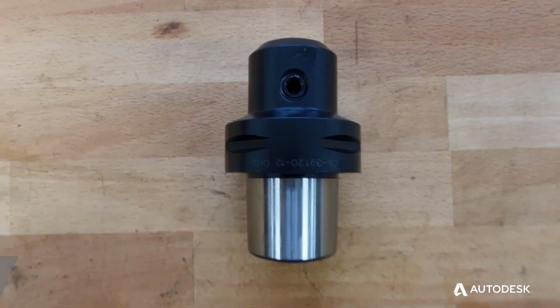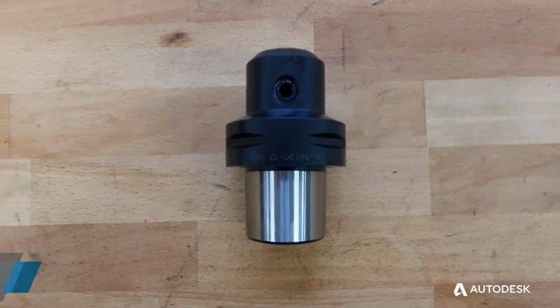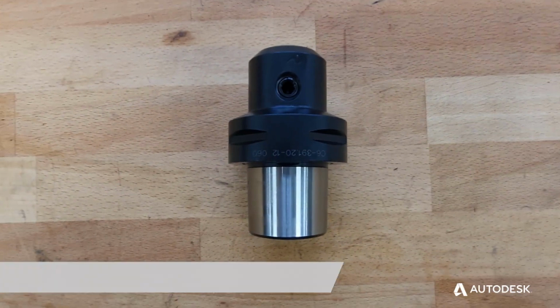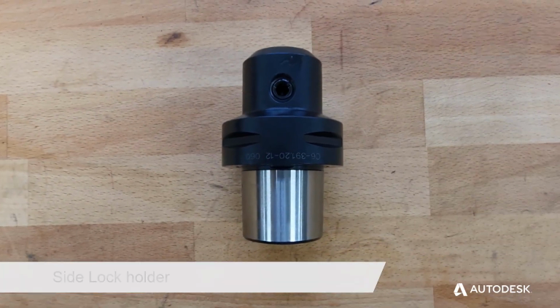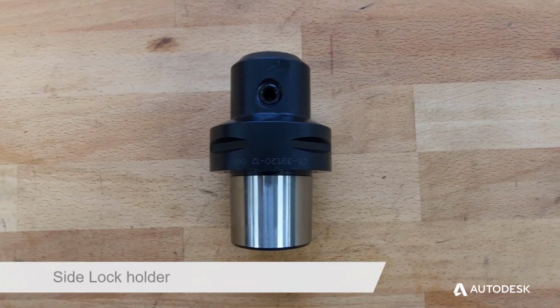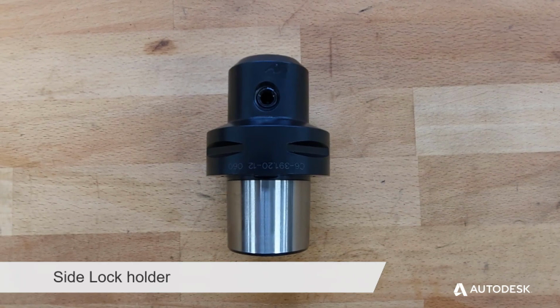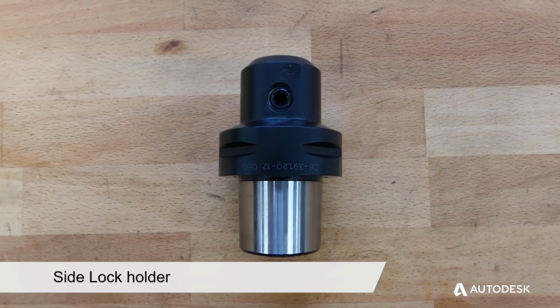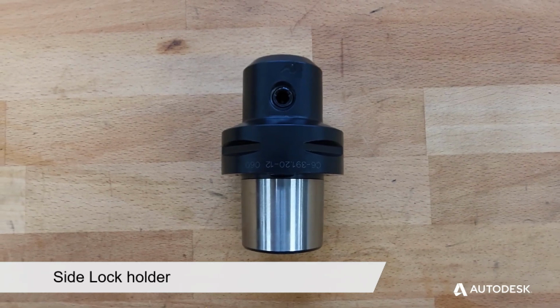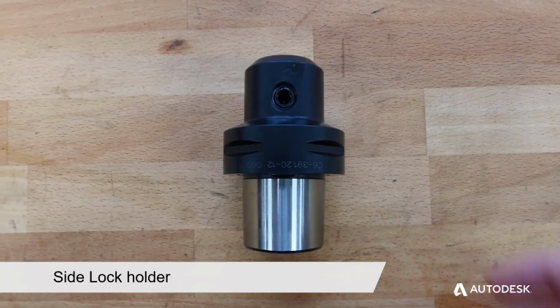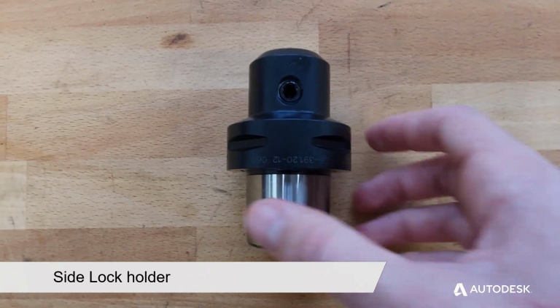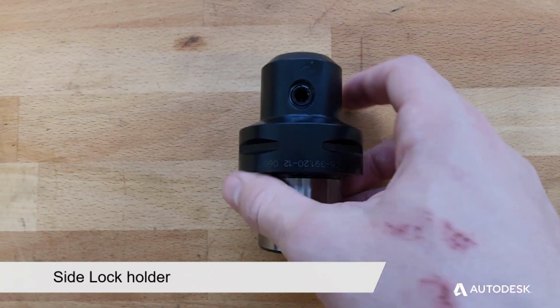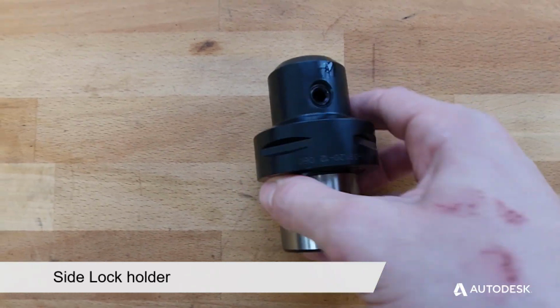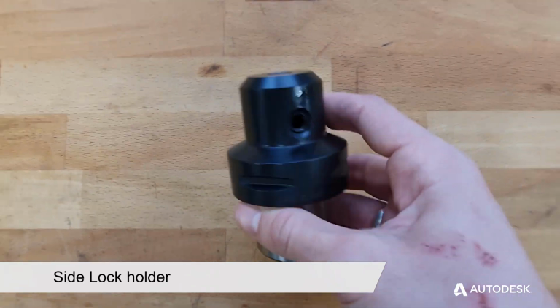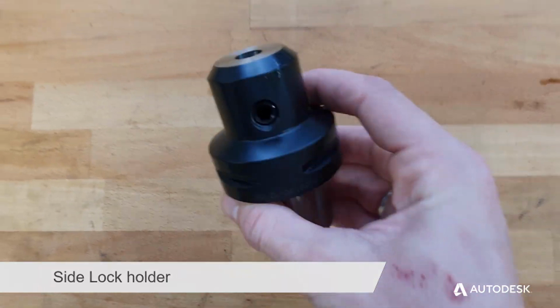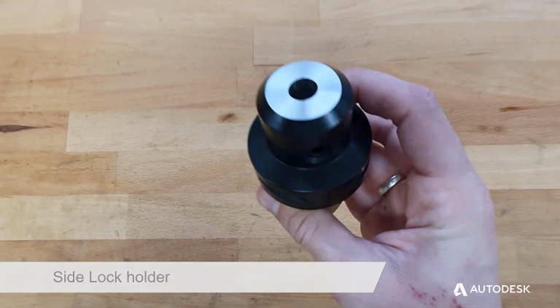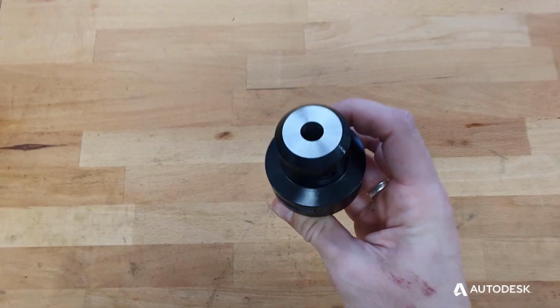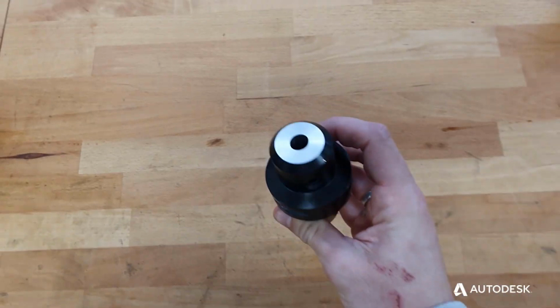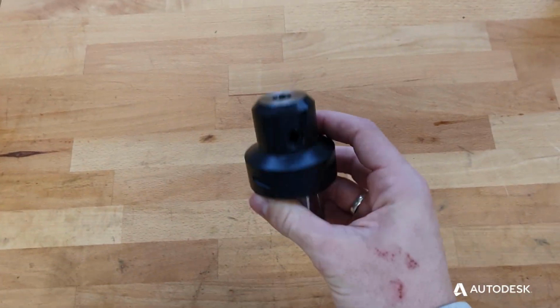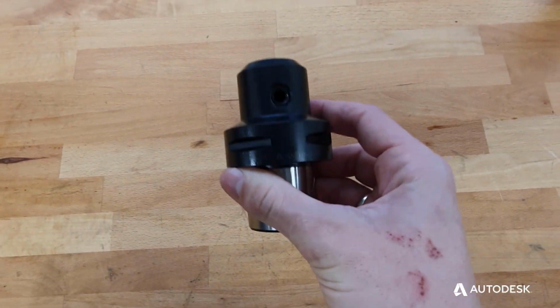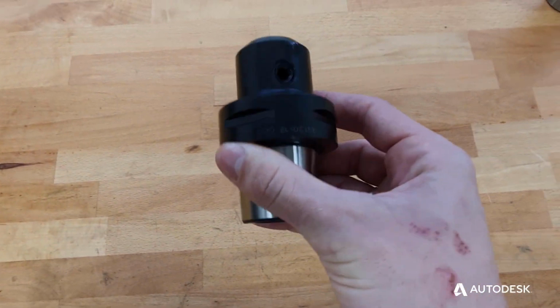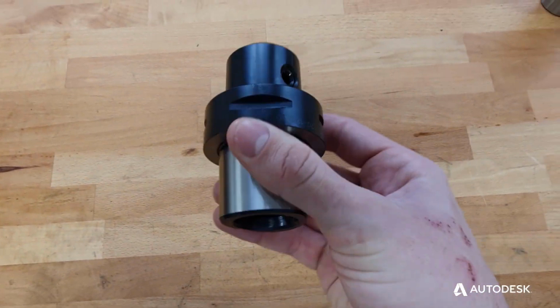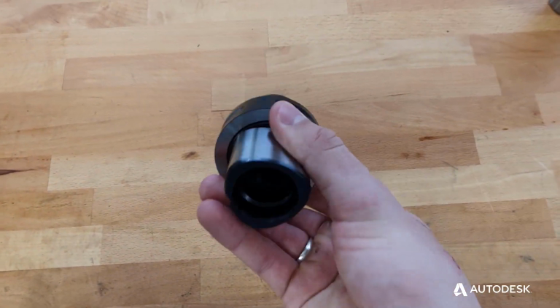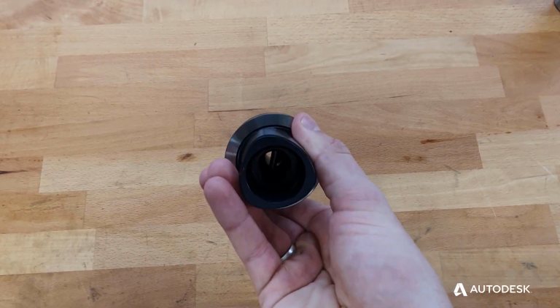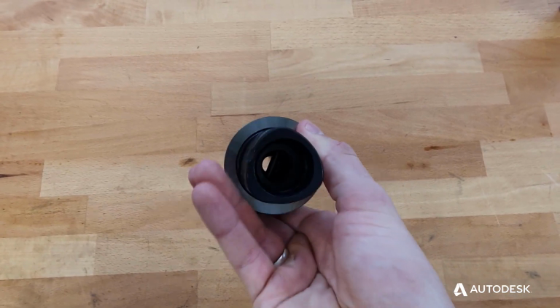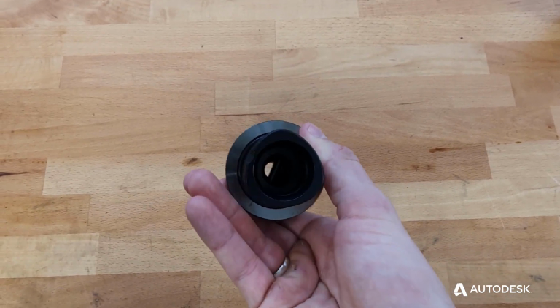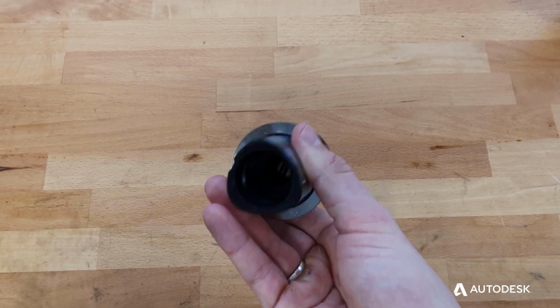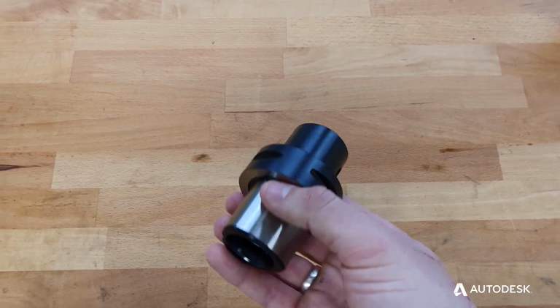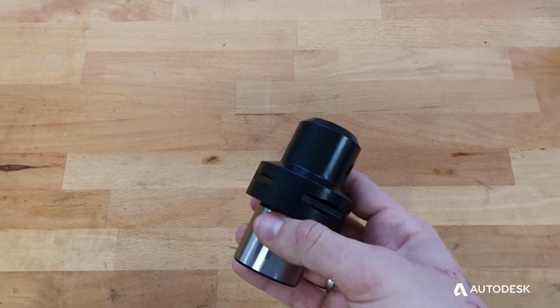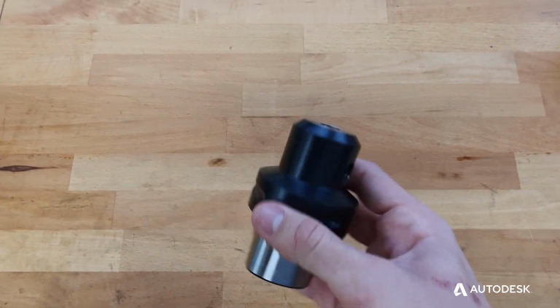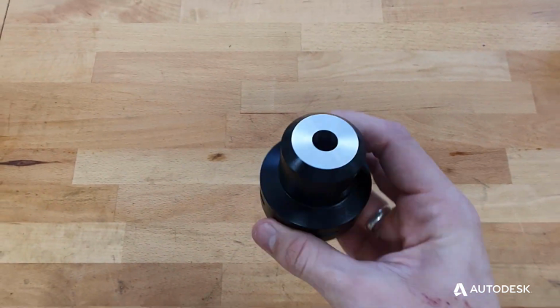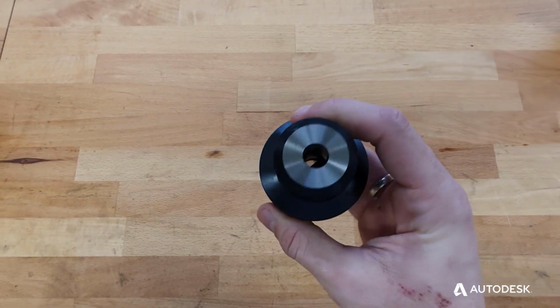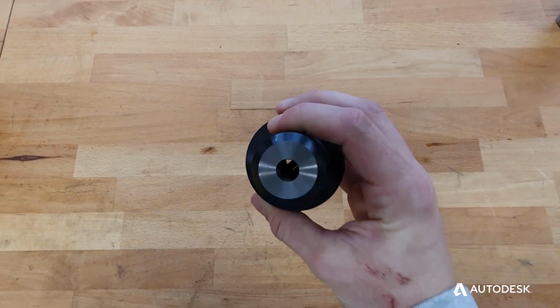Side lock holders are also used mainly for large tools used for roughing operations. The tools designed for use with this holder have a slot along the side of the shank enabling the side lock to hold the tool rigid and prevent slippage.